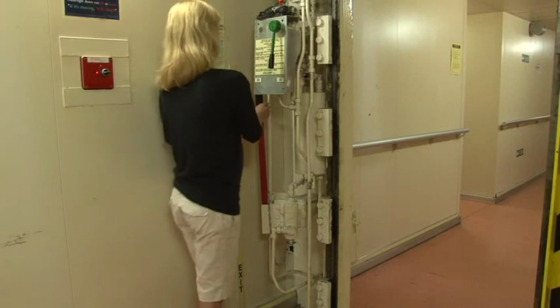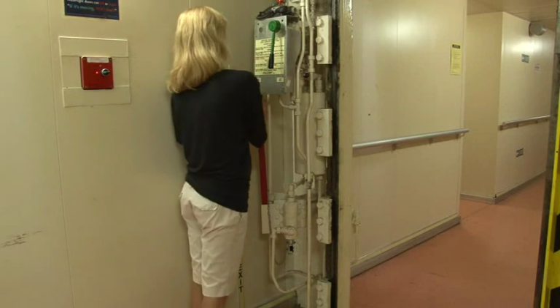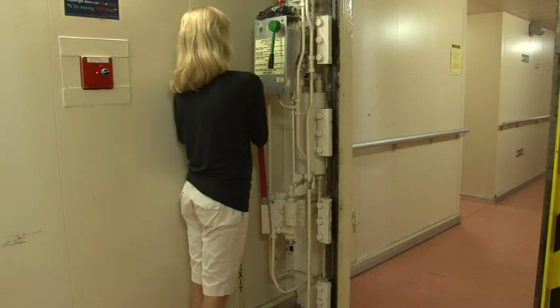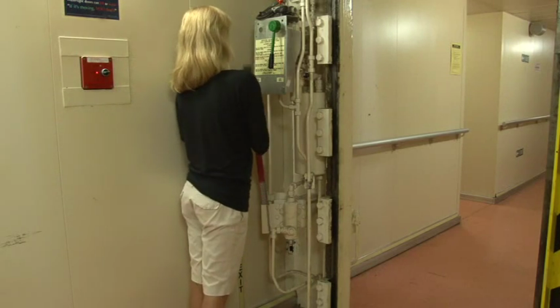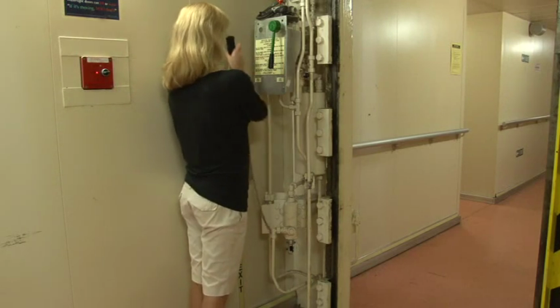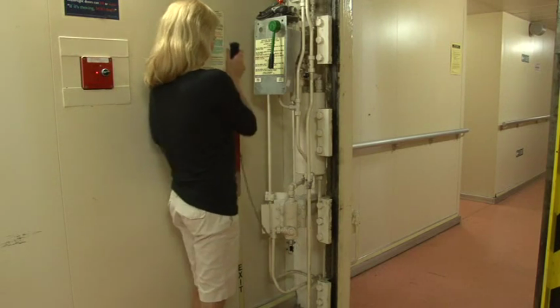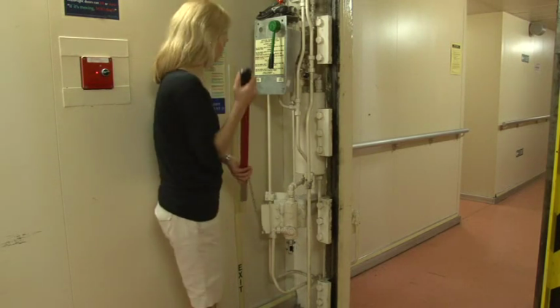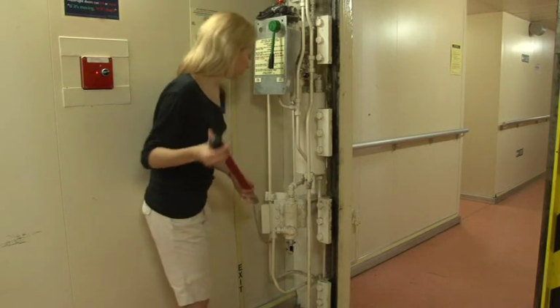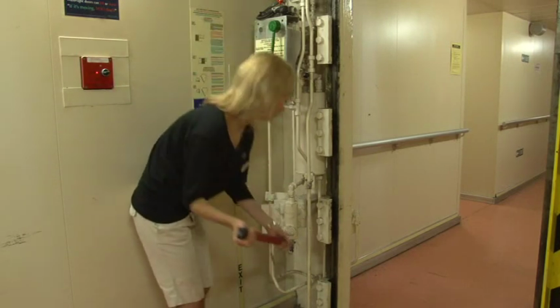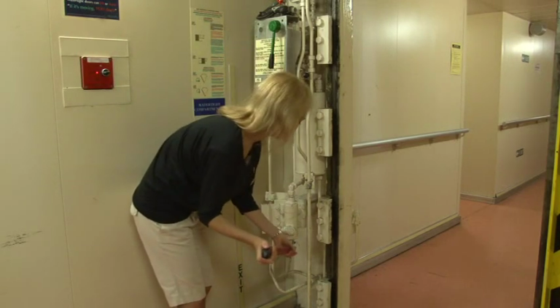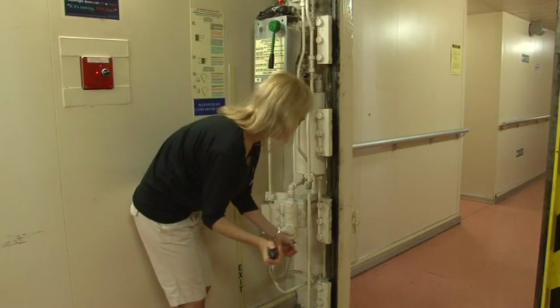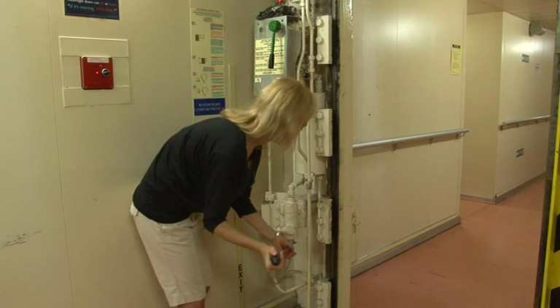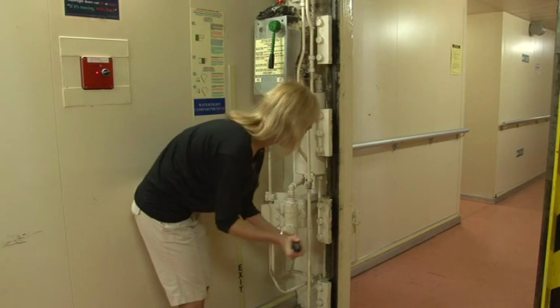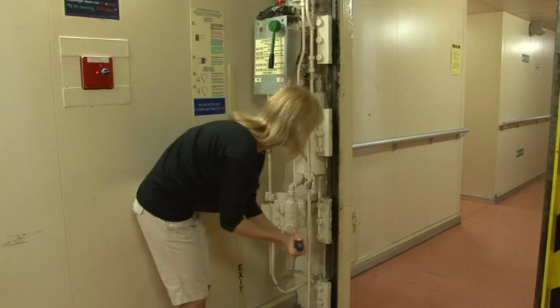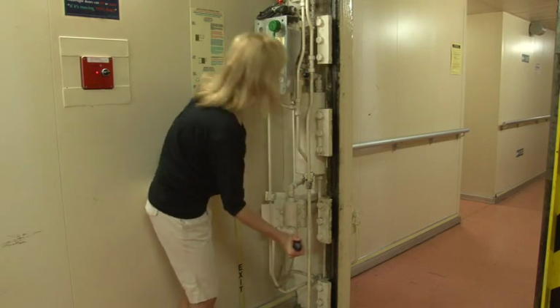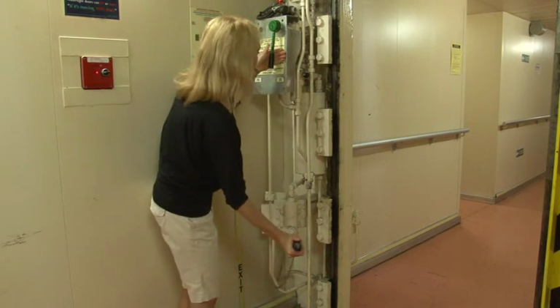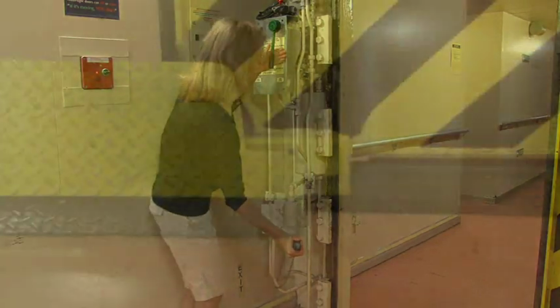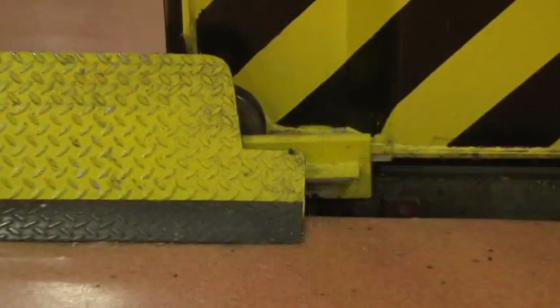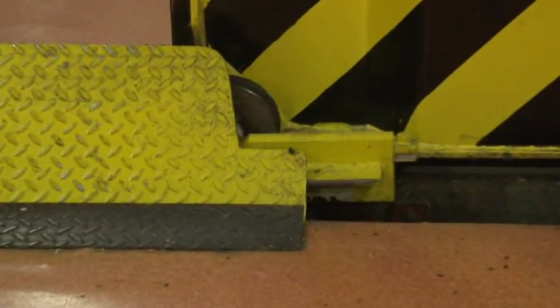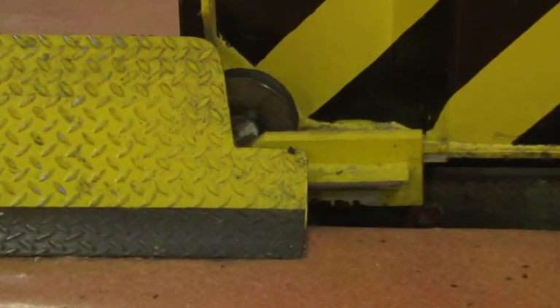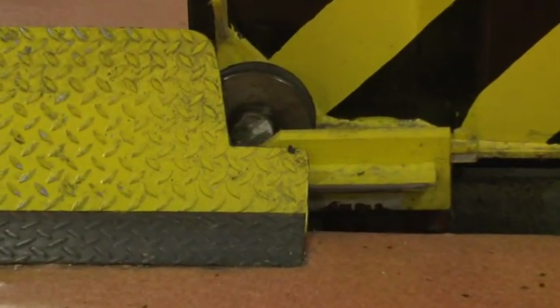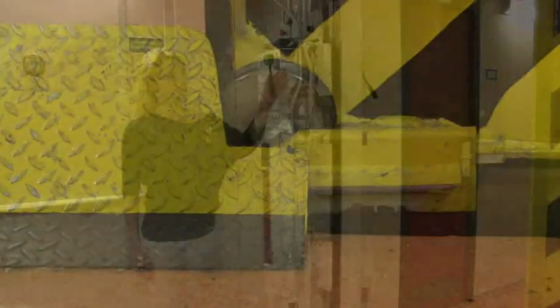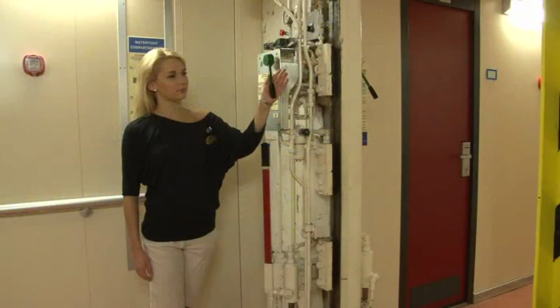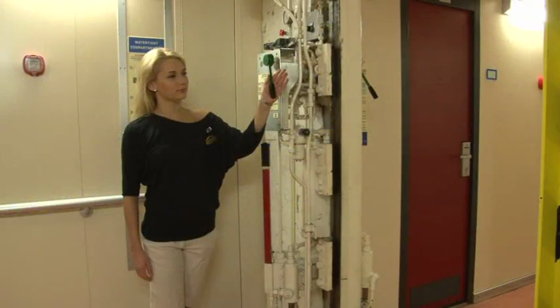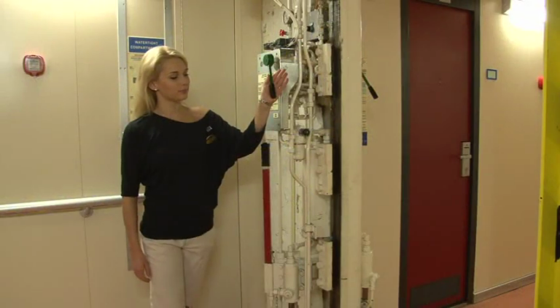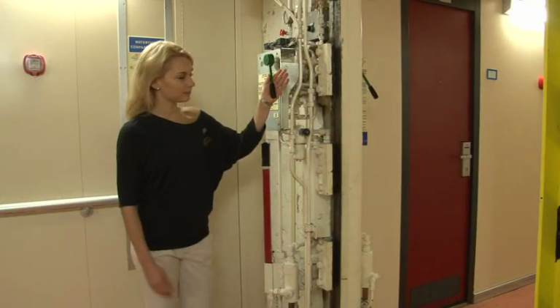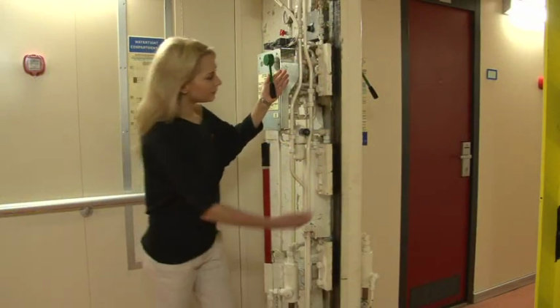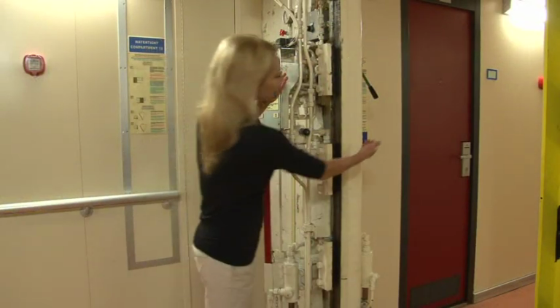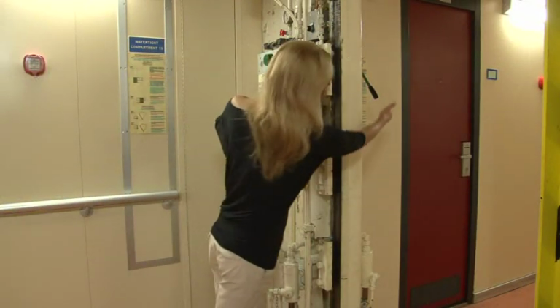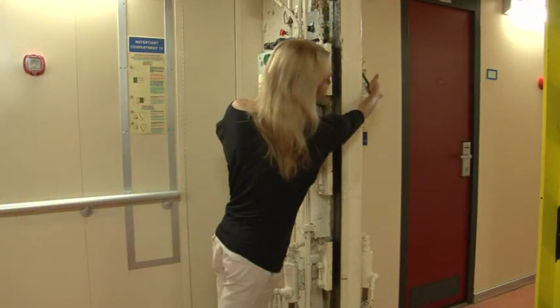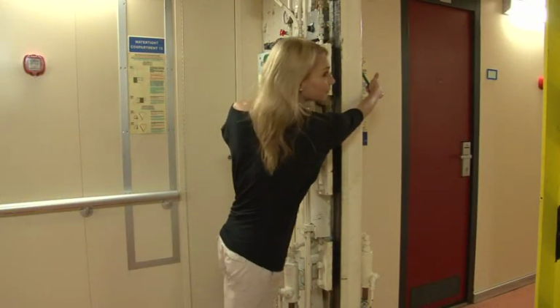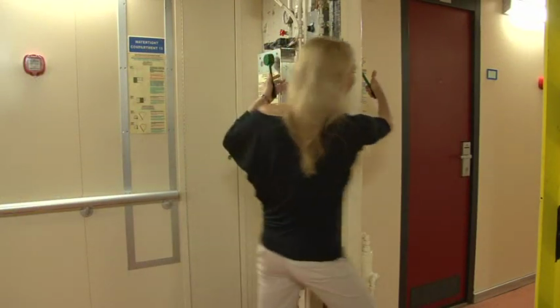First, insert the pump handle into the pump. Then, holding the small handle in the open position, begin pumping. Once the door is fully opened, pass through like before and then pump the door closed again.